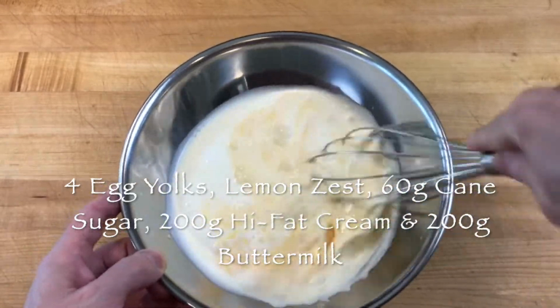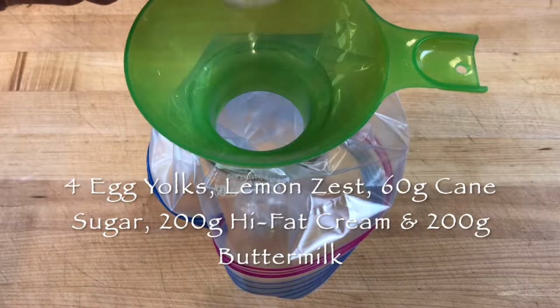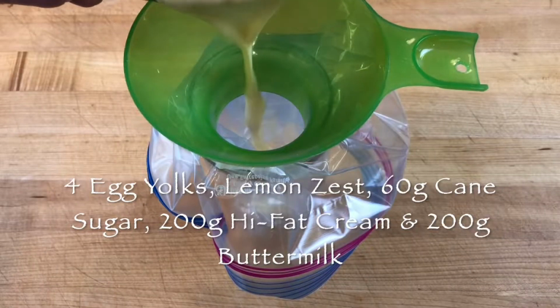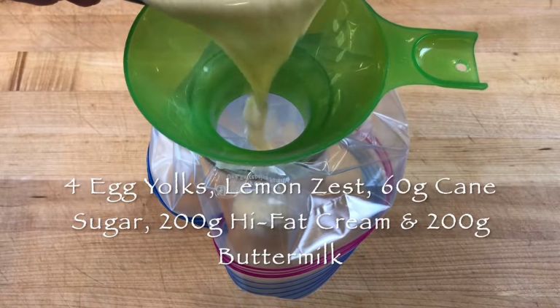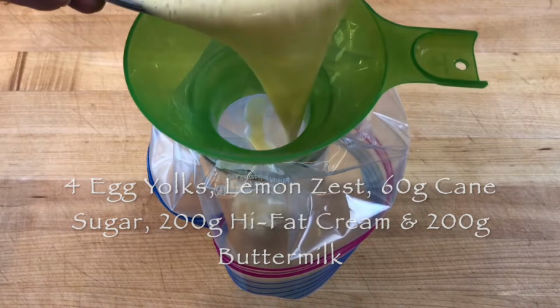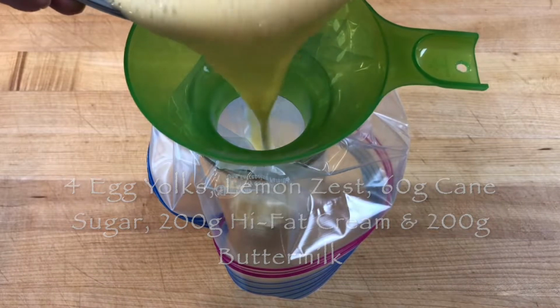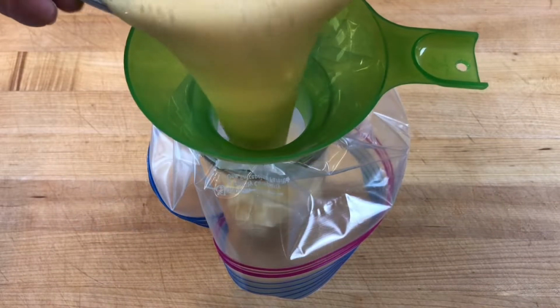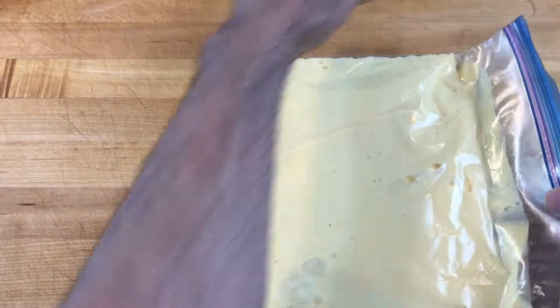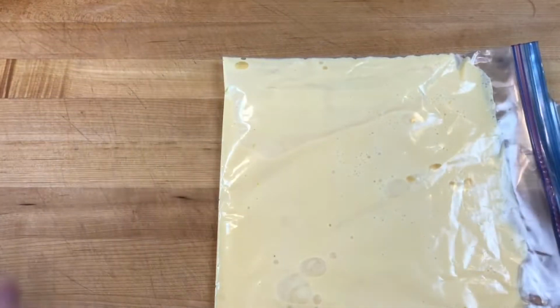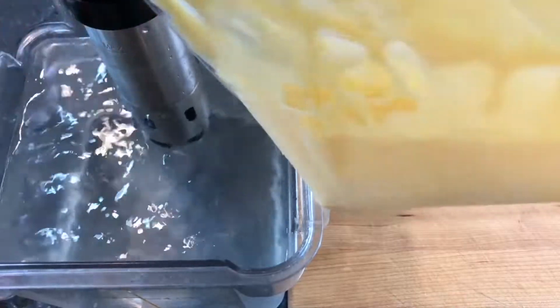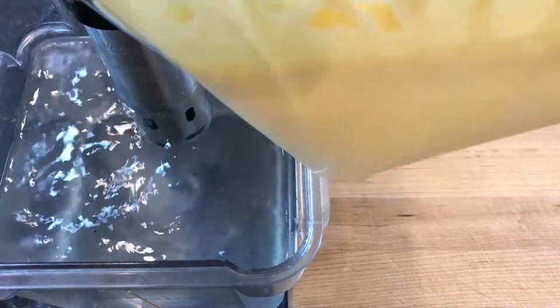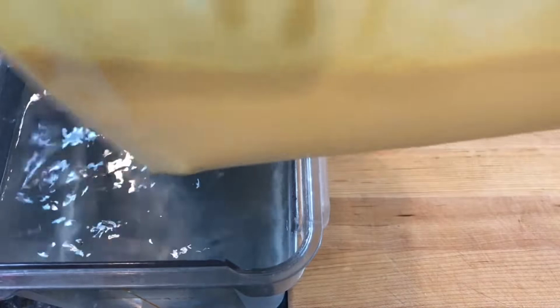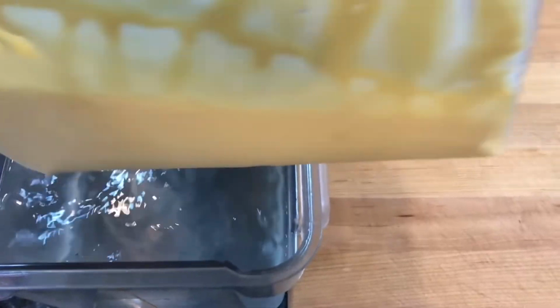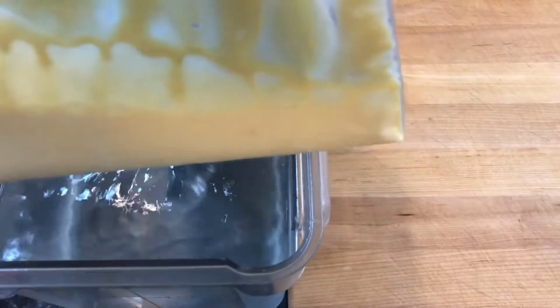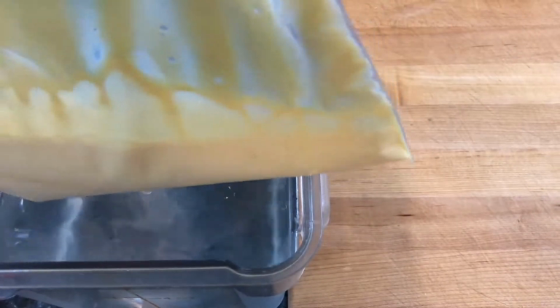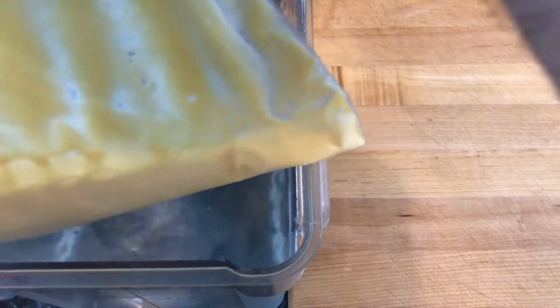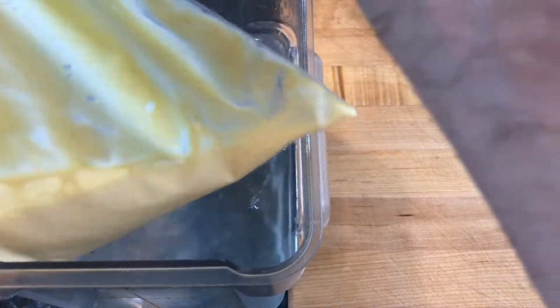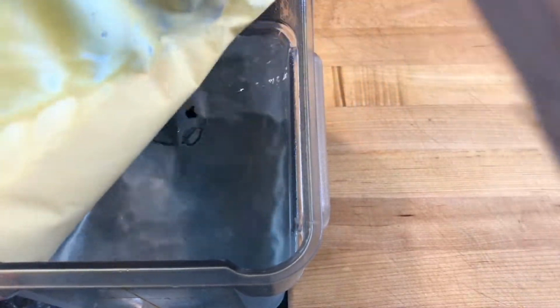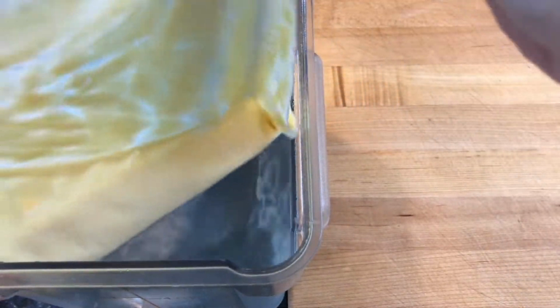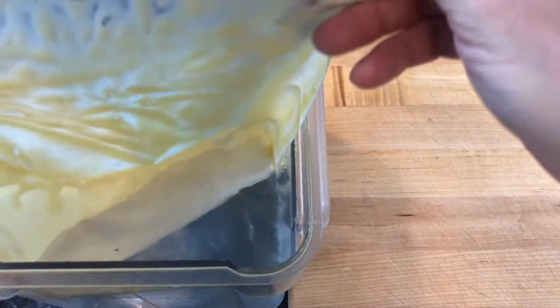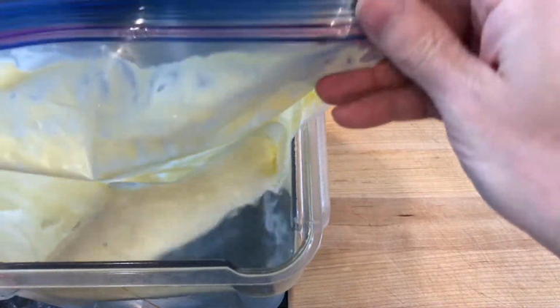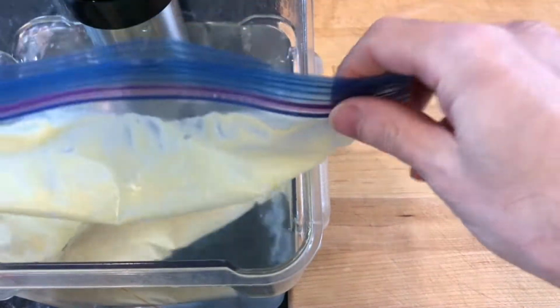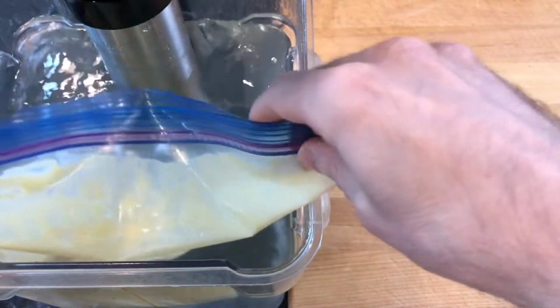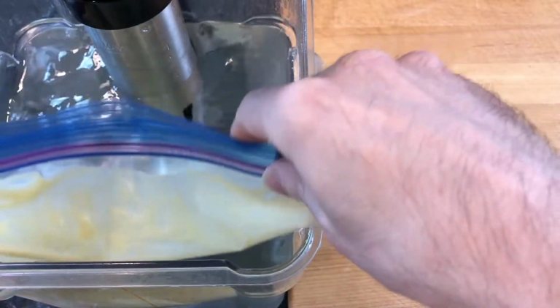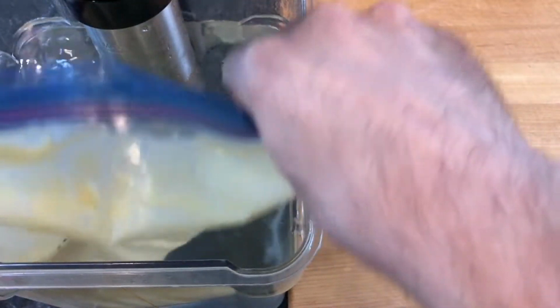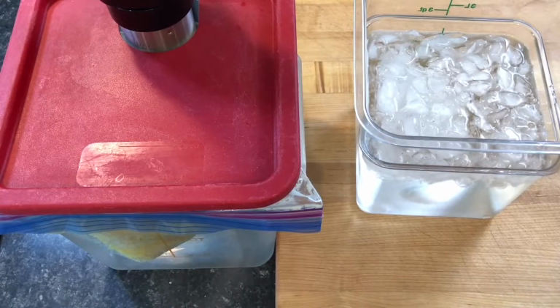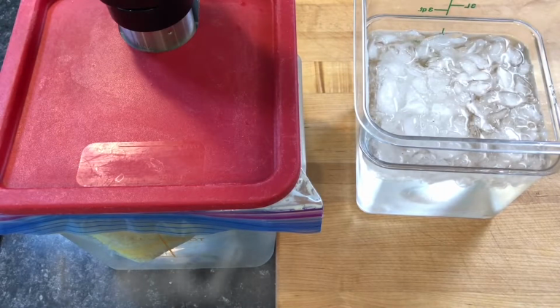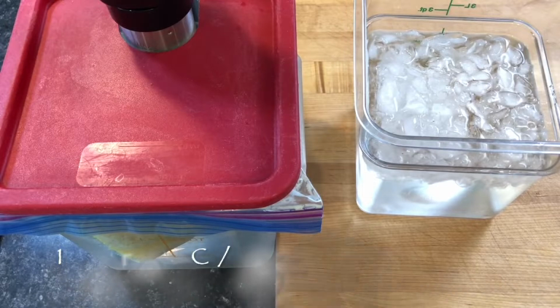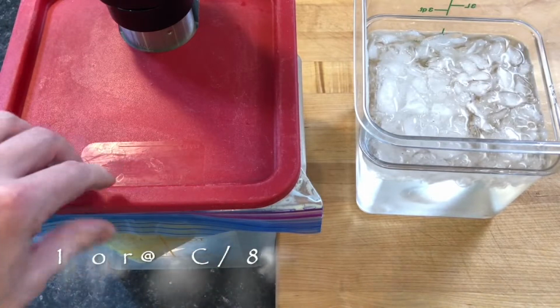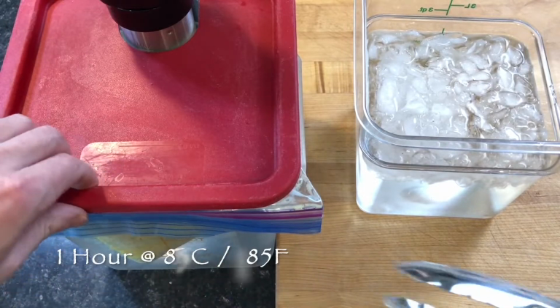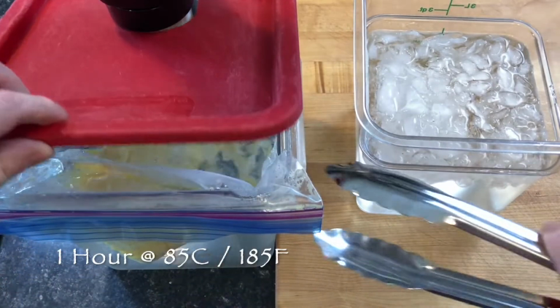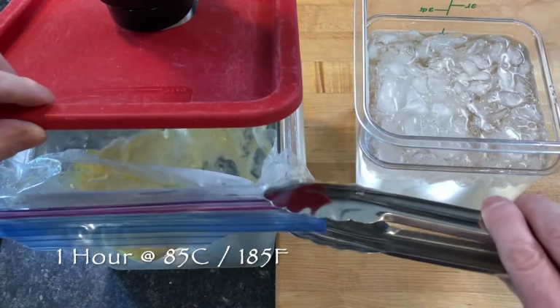Quickly combine the ingredients and add them to a ziplock style freezer bag. Seal the bag airtight and add it to a hot water bath heated to 85 degrees Celsius for one hour to cook the custard.